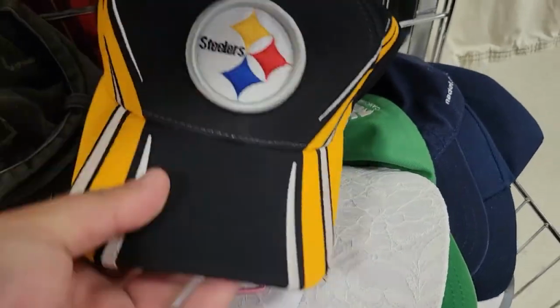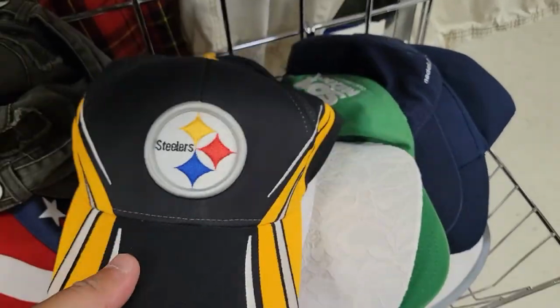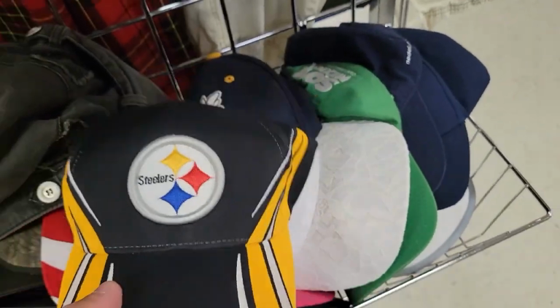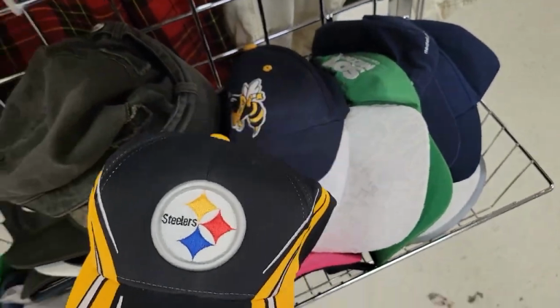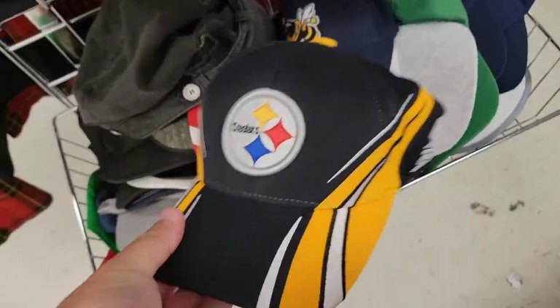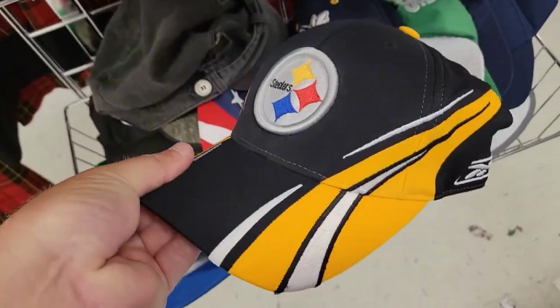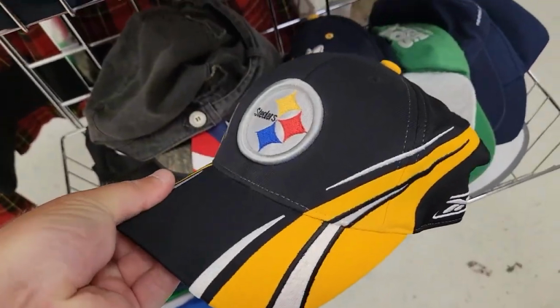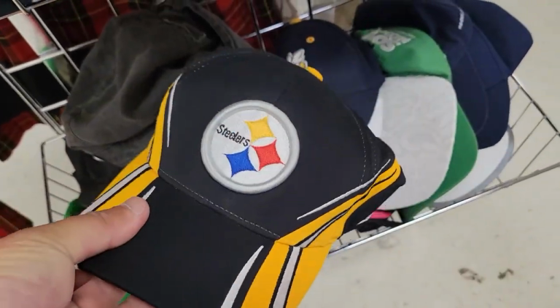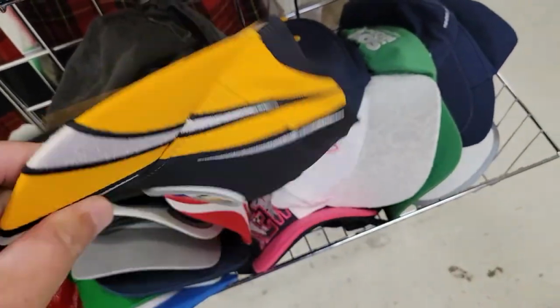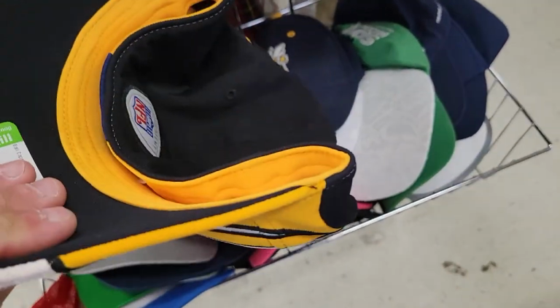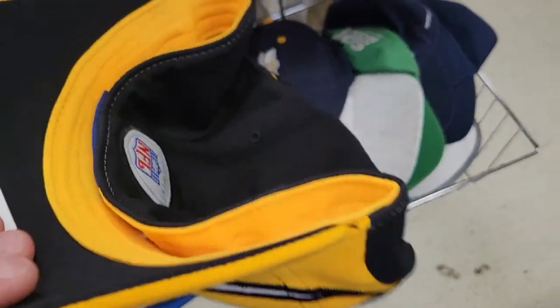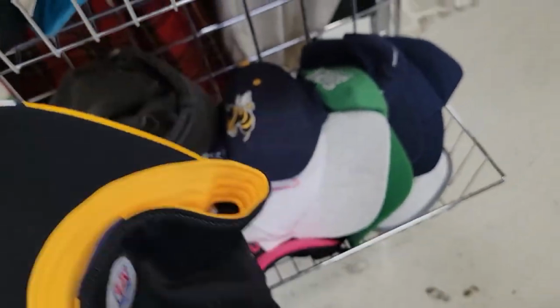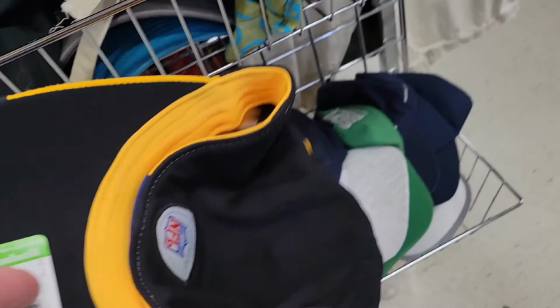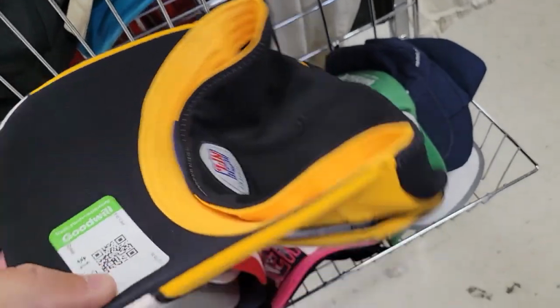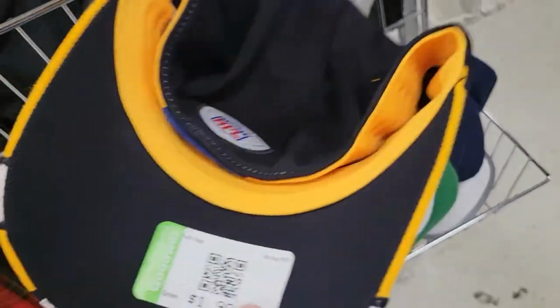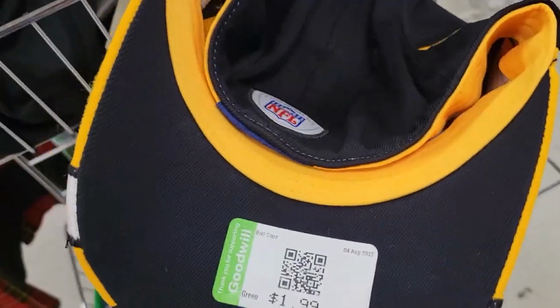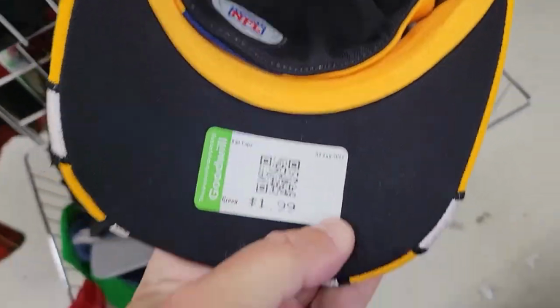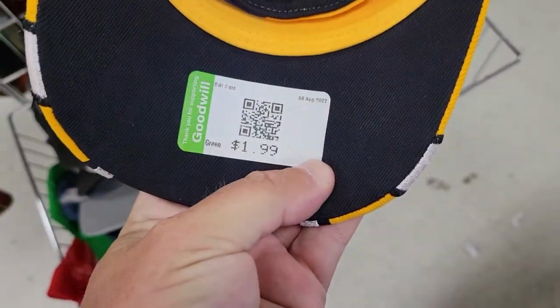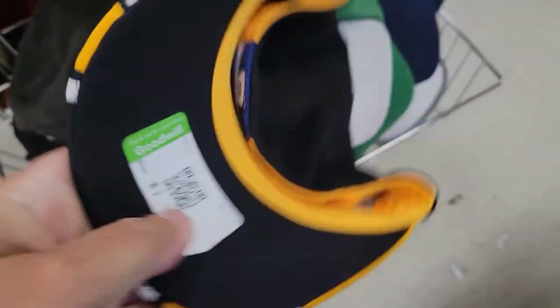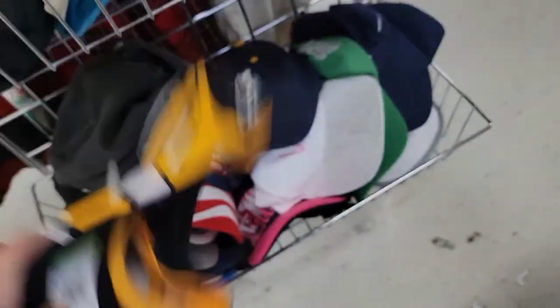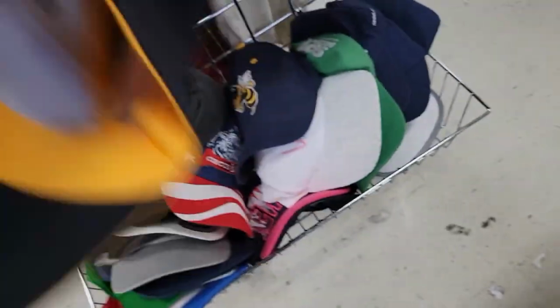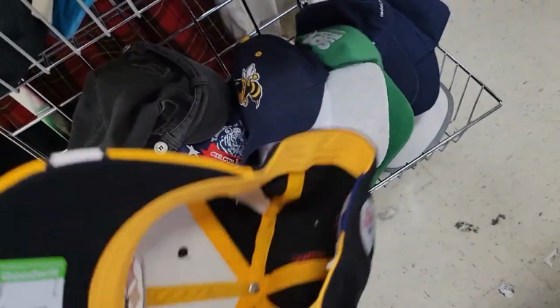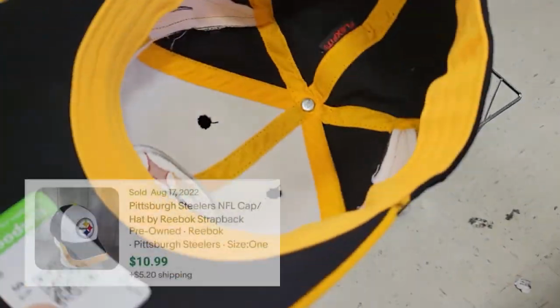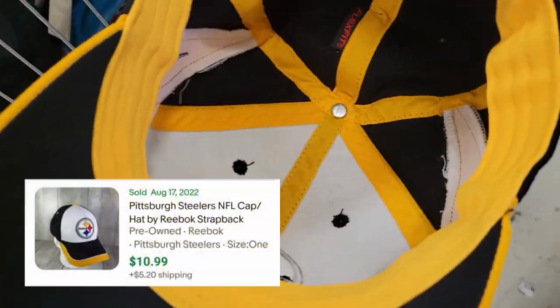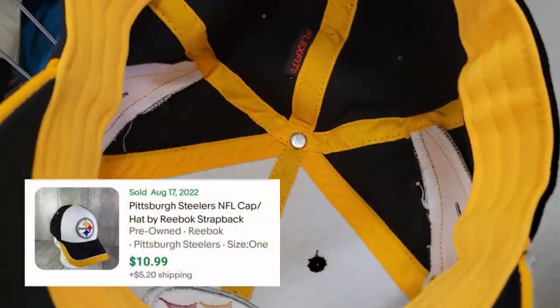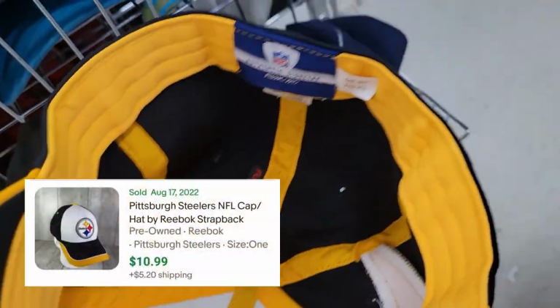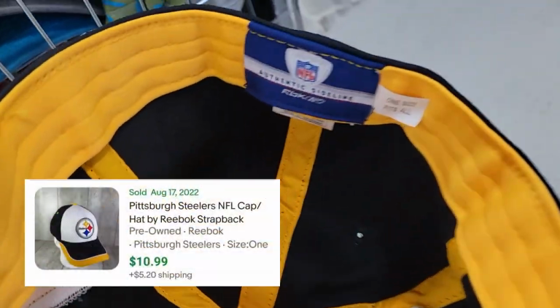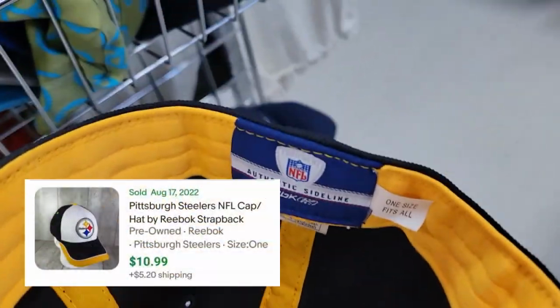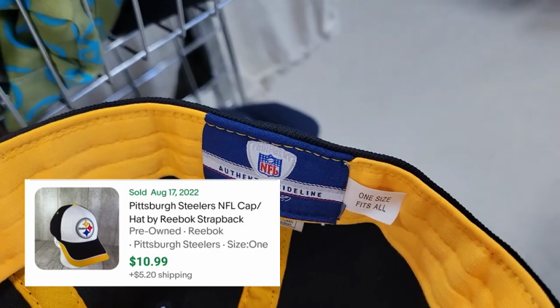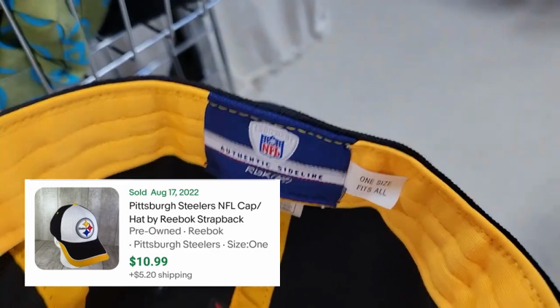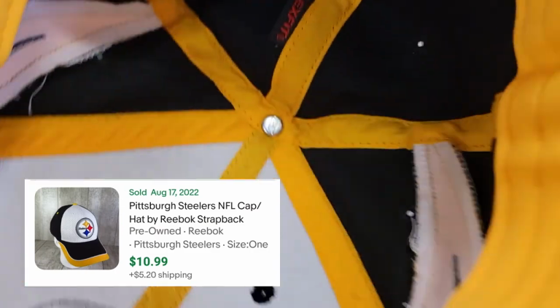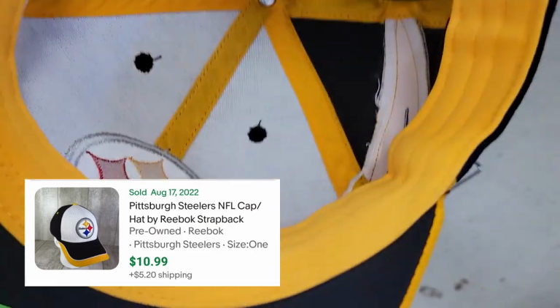Steelers hat here, looks to be in excellent used condition. Half off, gonna be a dollar. Fitted Reebok — I couldn't find an exact comp but that's what I'm gonna sell it for. Make about ten bucks on it.